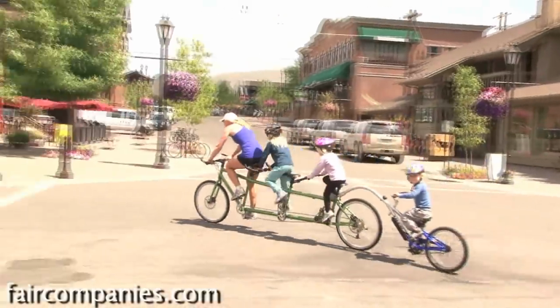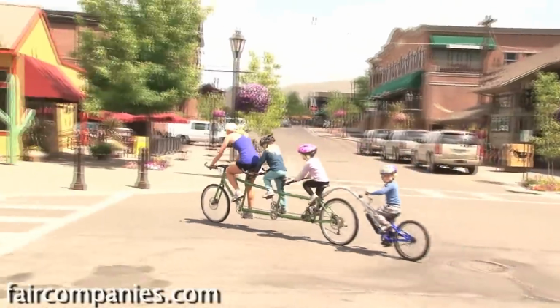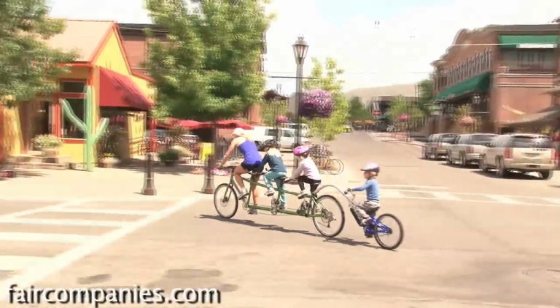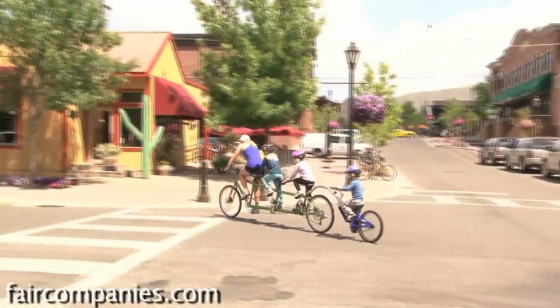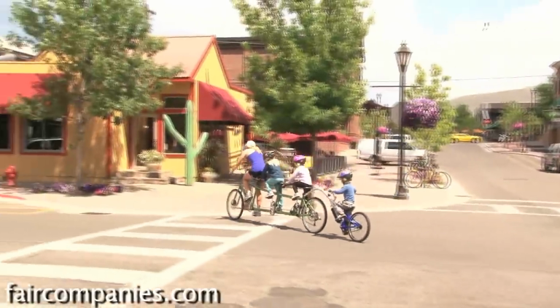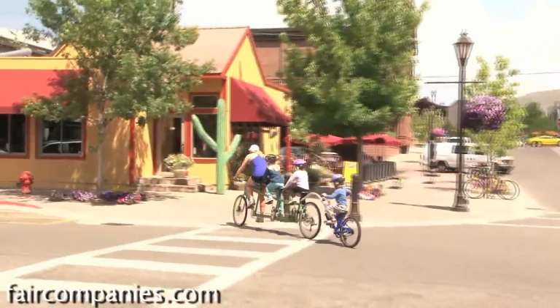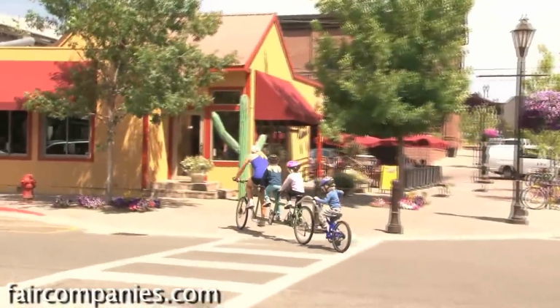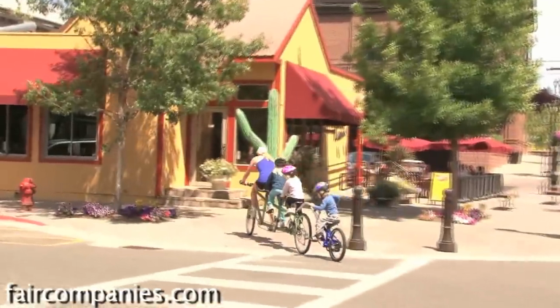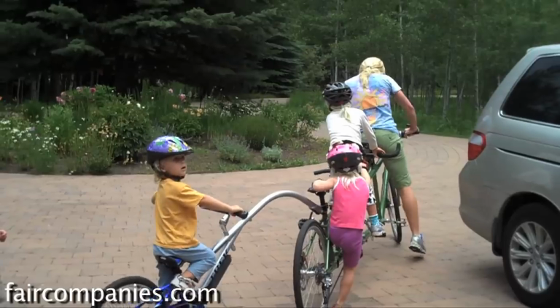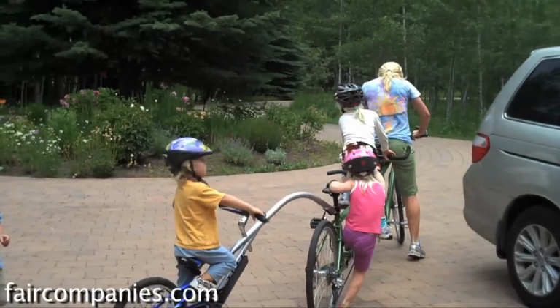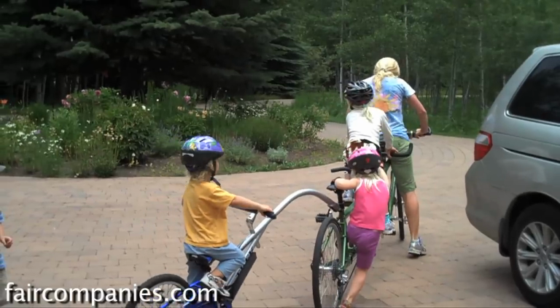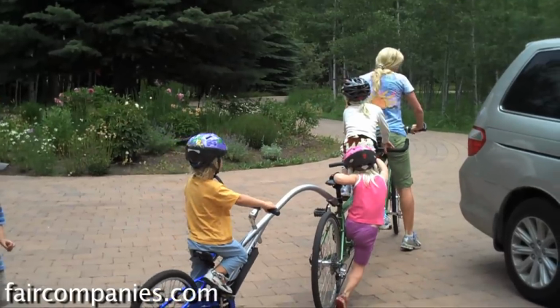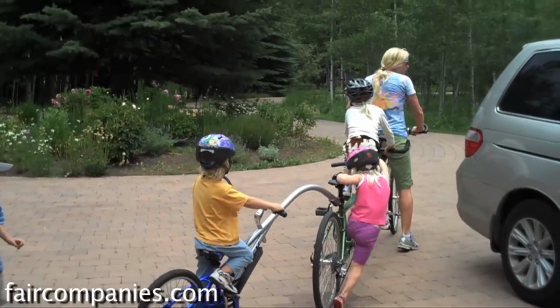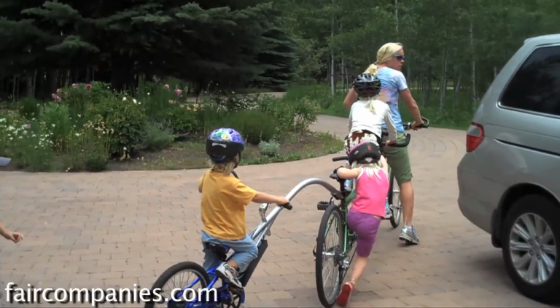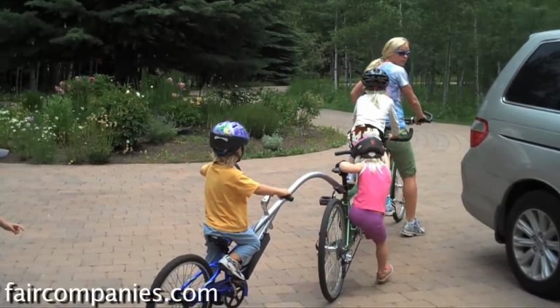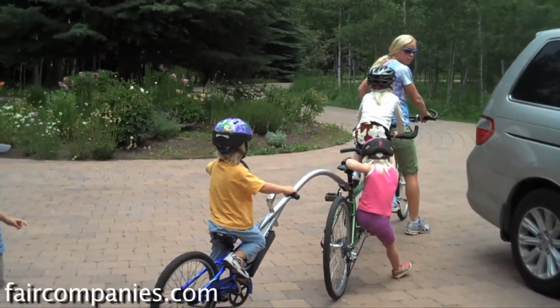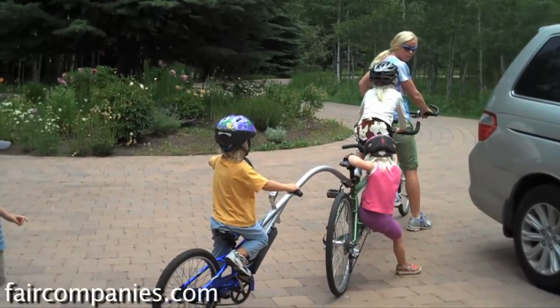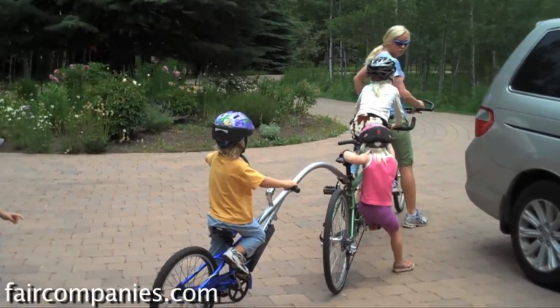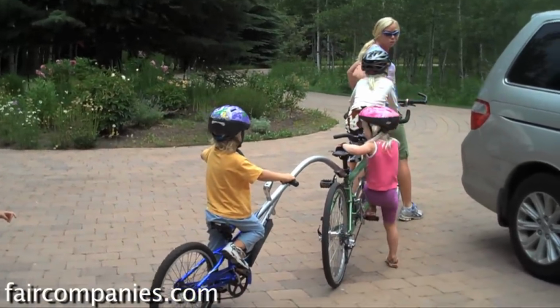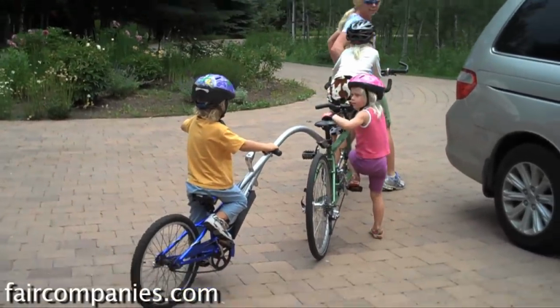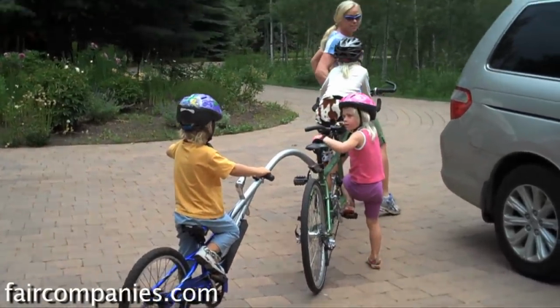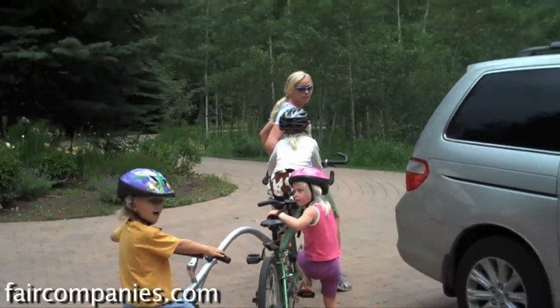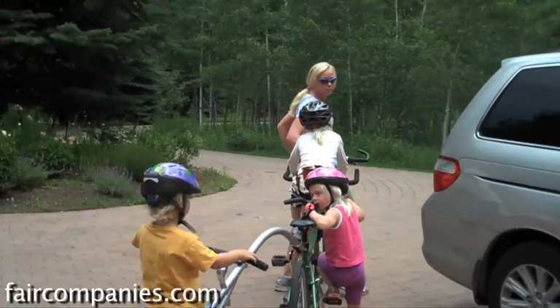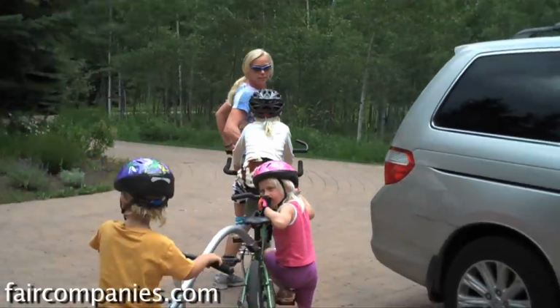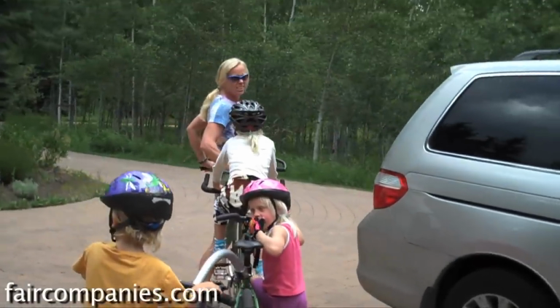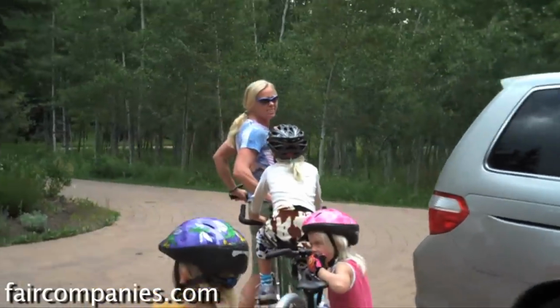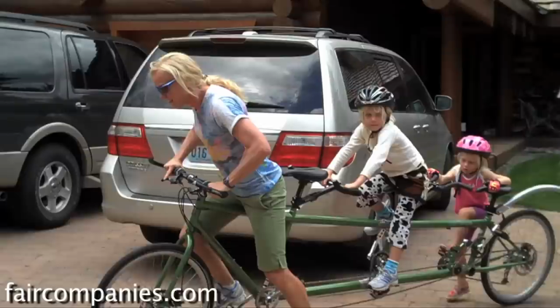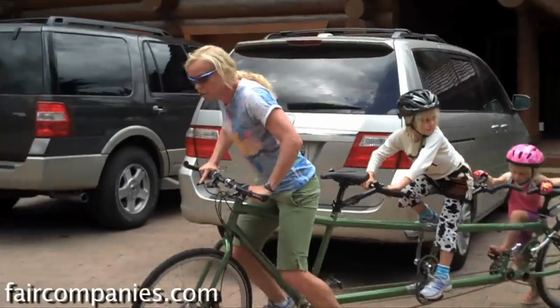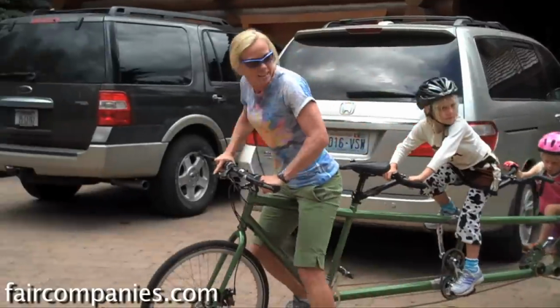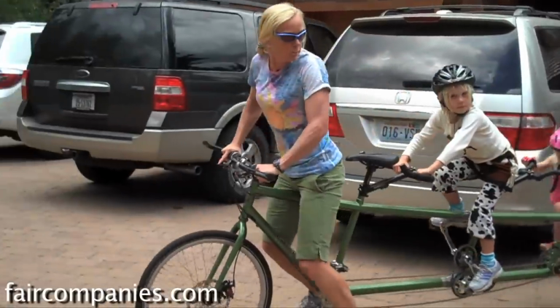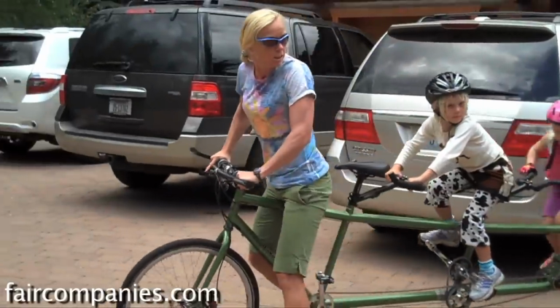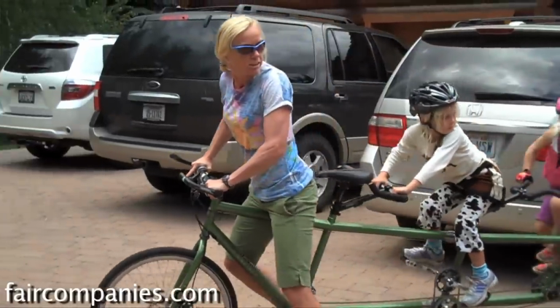Oh my goodness, this is awesome. Do people stop you all the time like, where'd you get this bike? It's kind of embarrassing because I feel like it's just so fun.